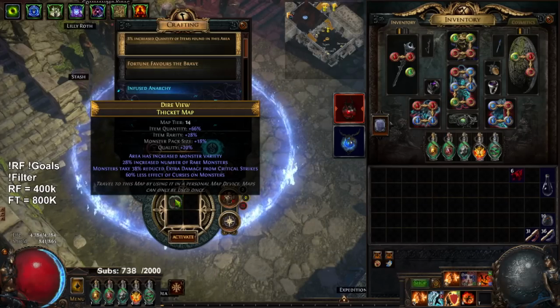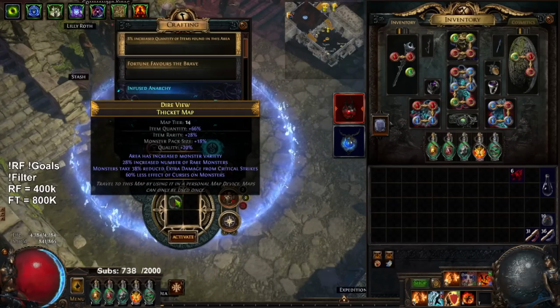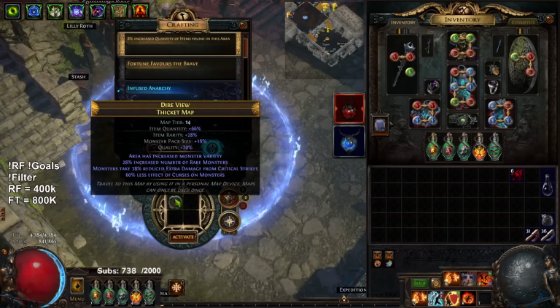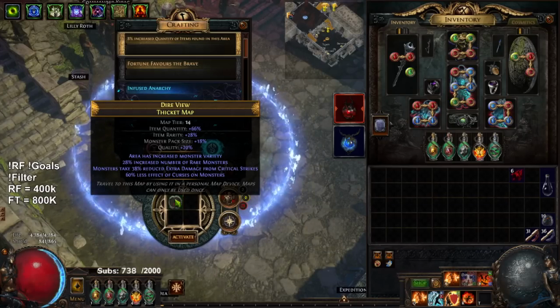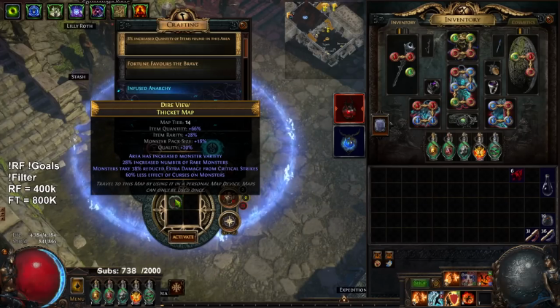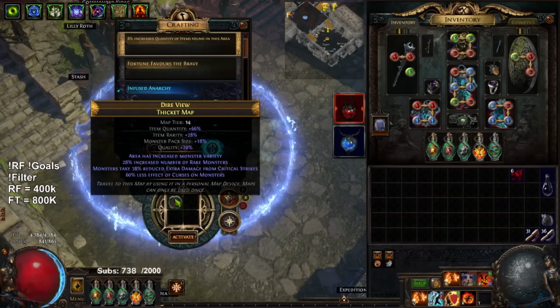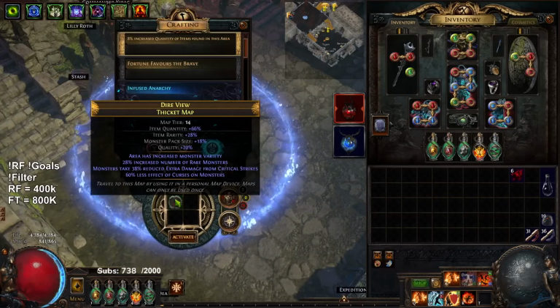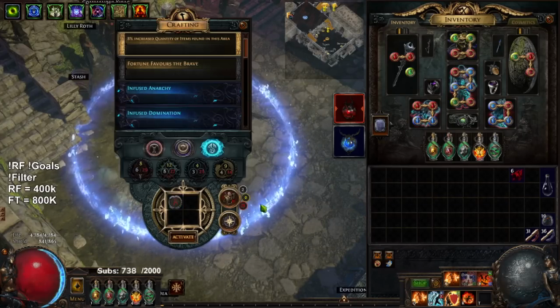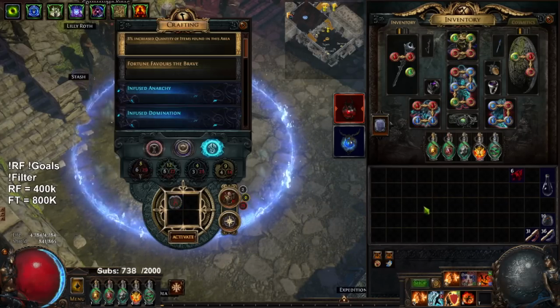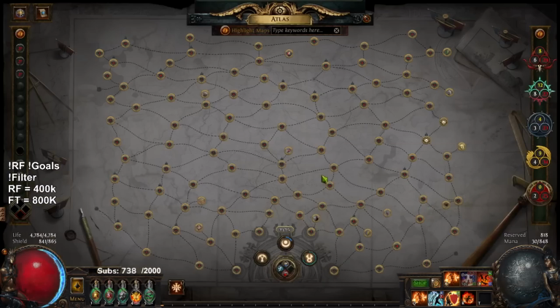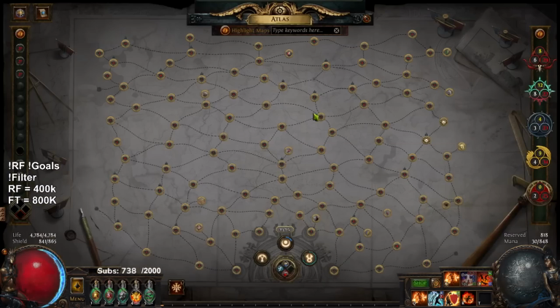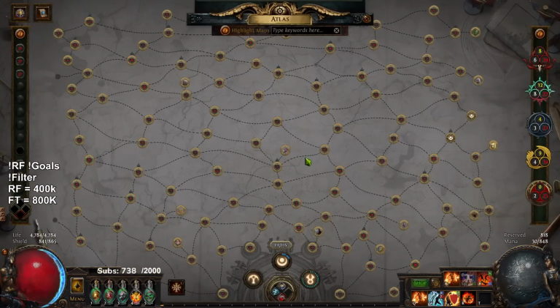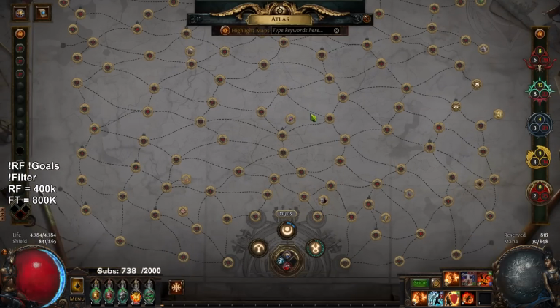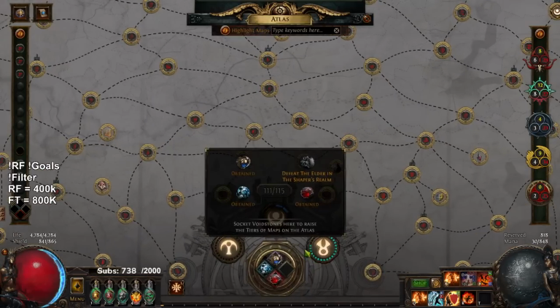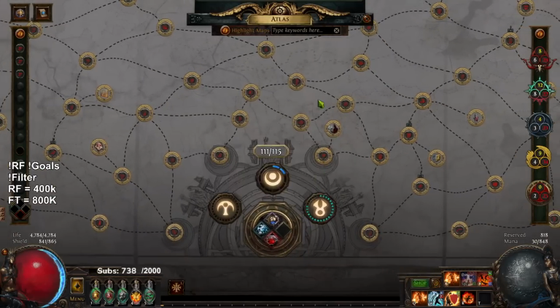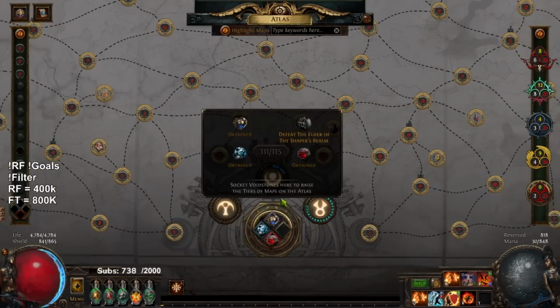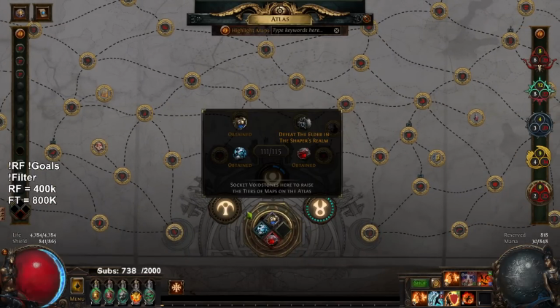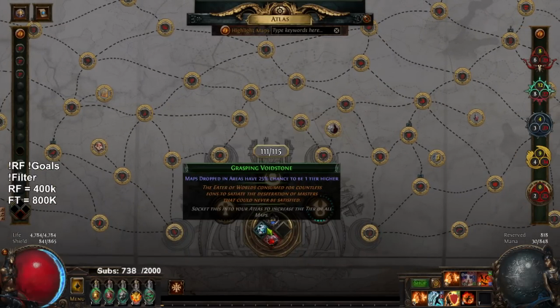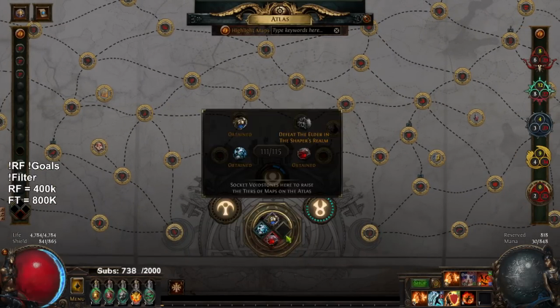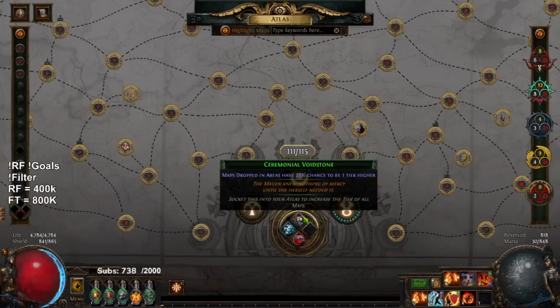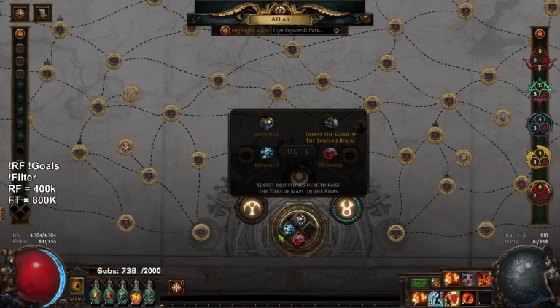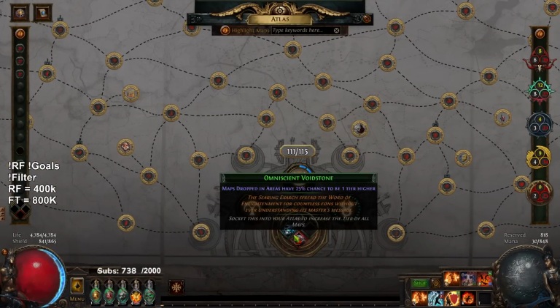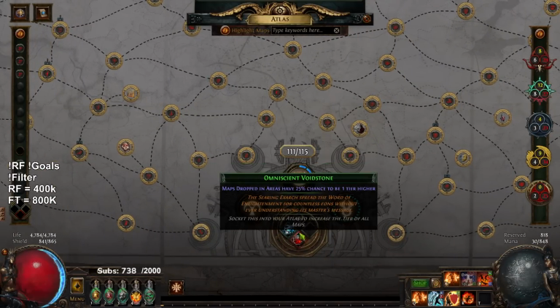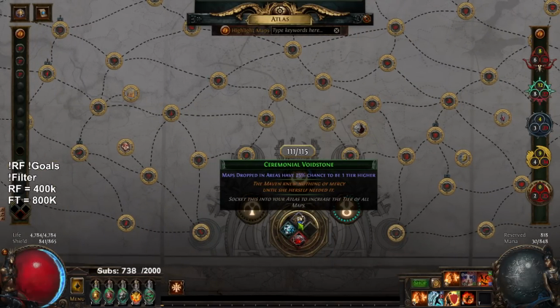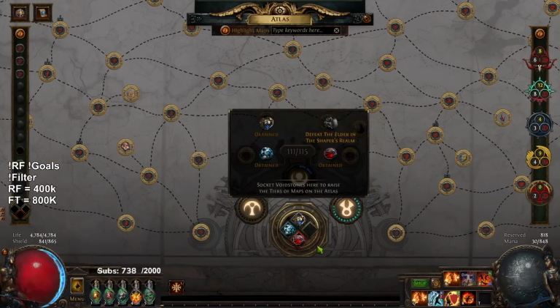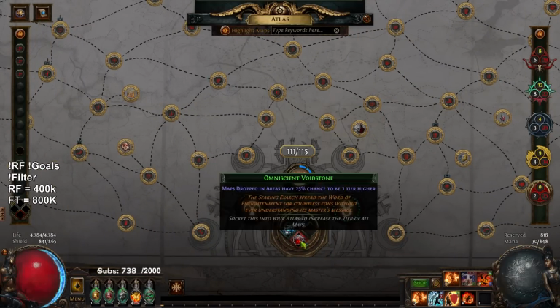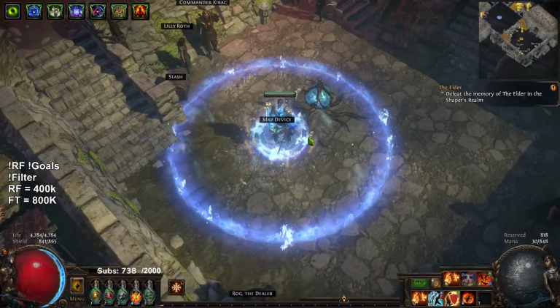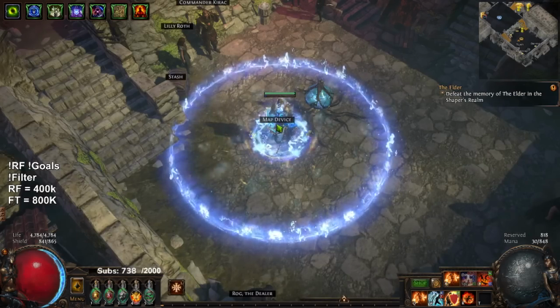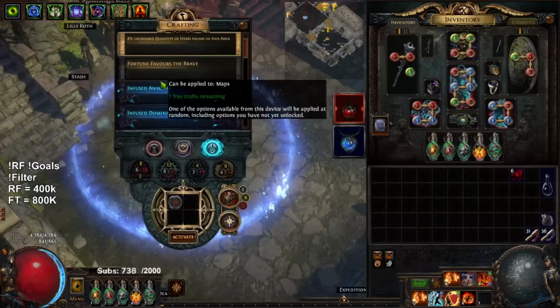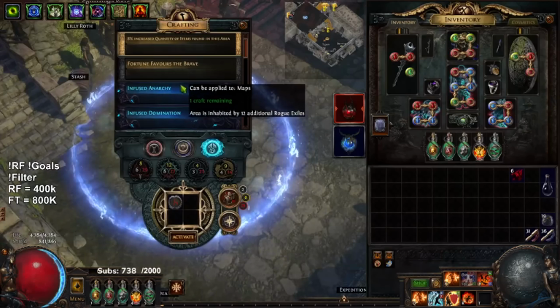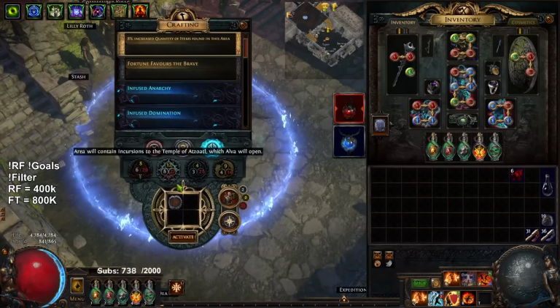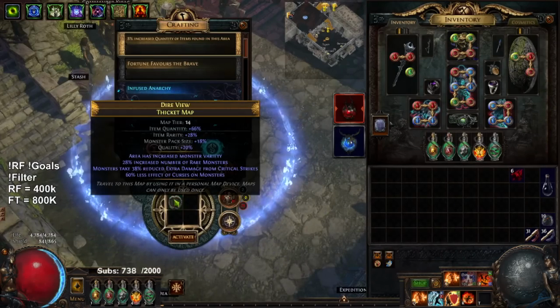The only reason it's tier 14 and not tier 16 is I just like Thicket a lot - it's really dense. I don't have all my Void Stones yet, but spoiler: you'll notice that I have the Maven one. So Maven has actually been slain.